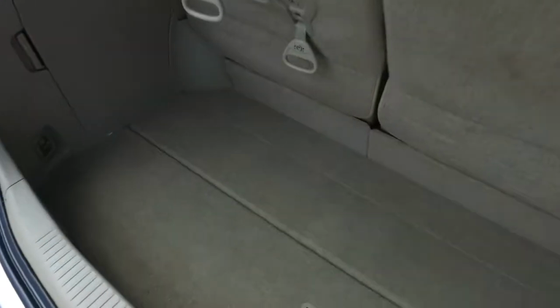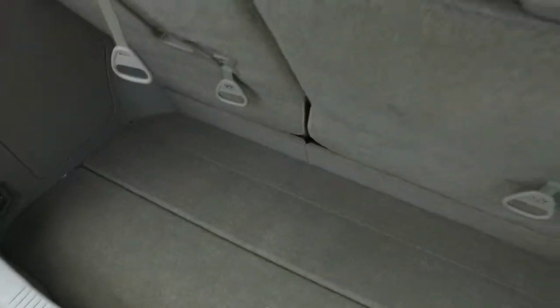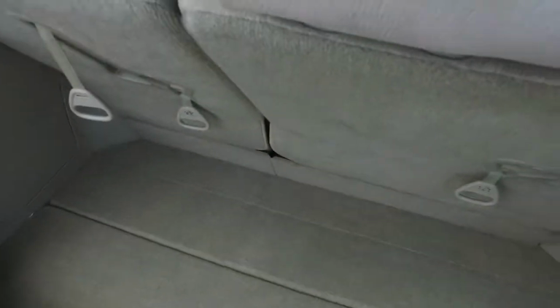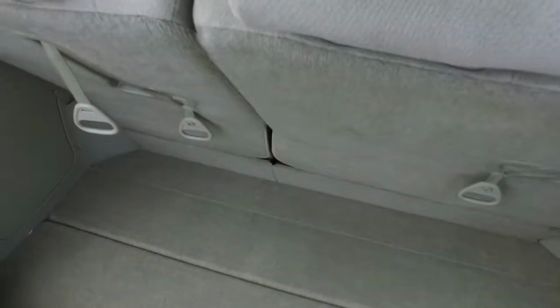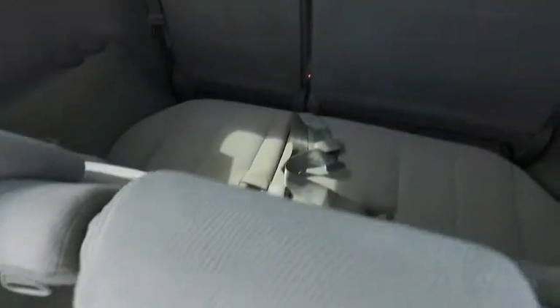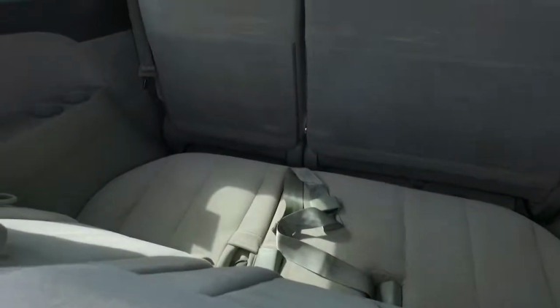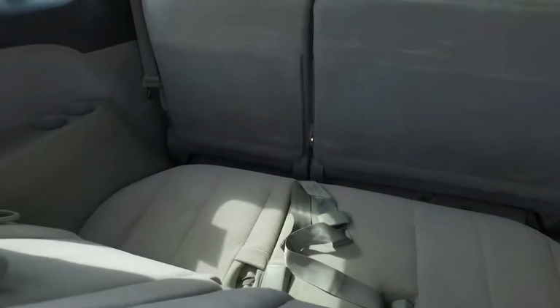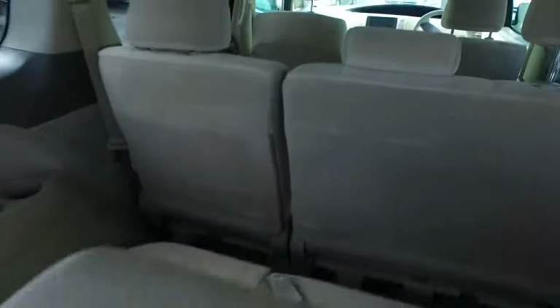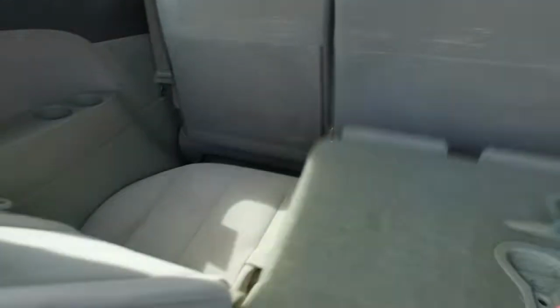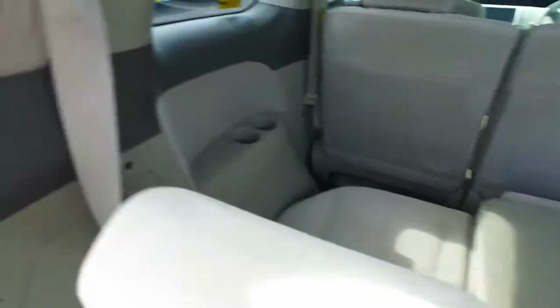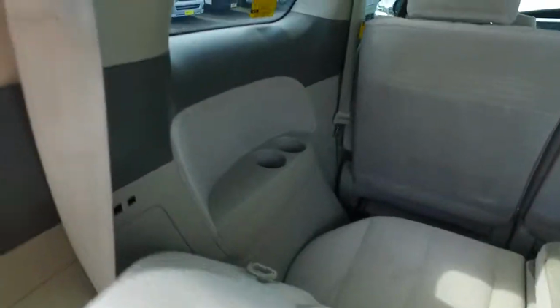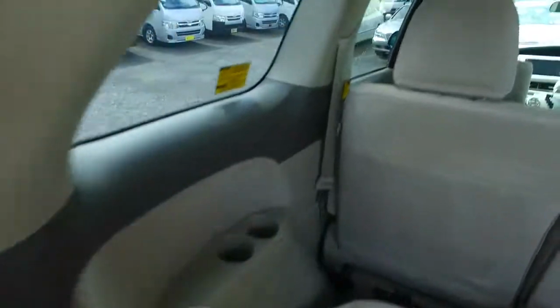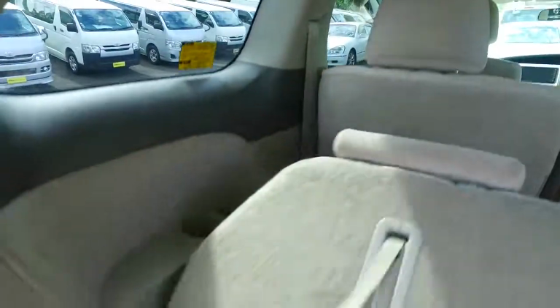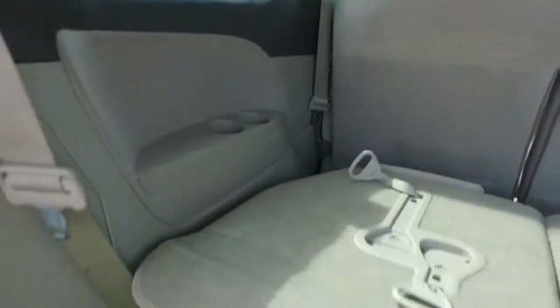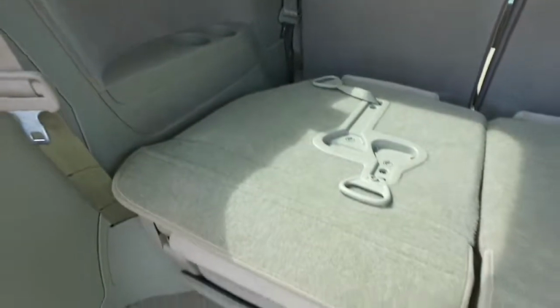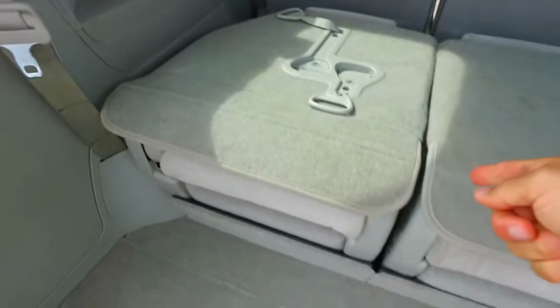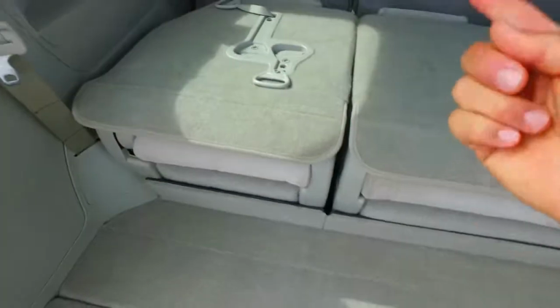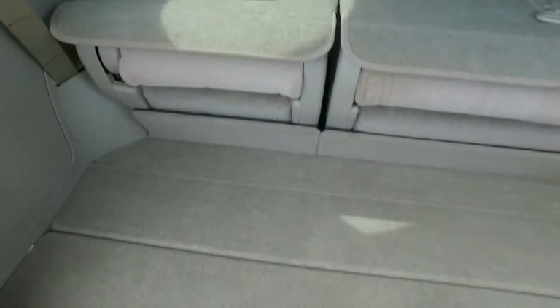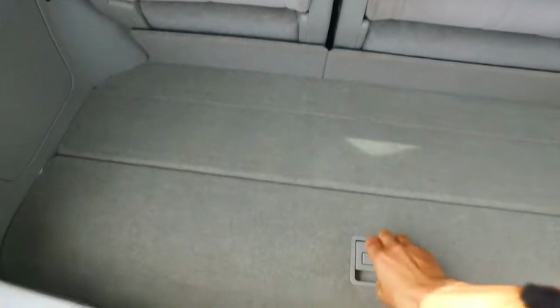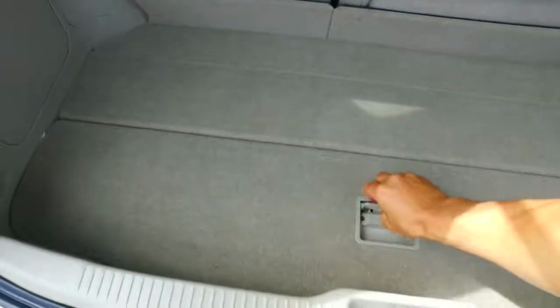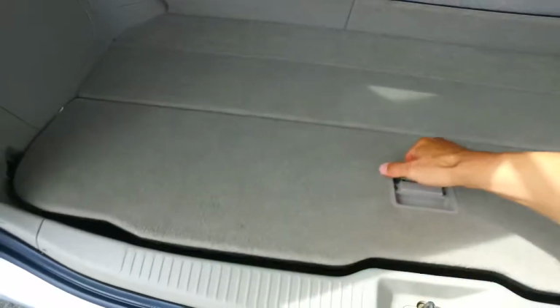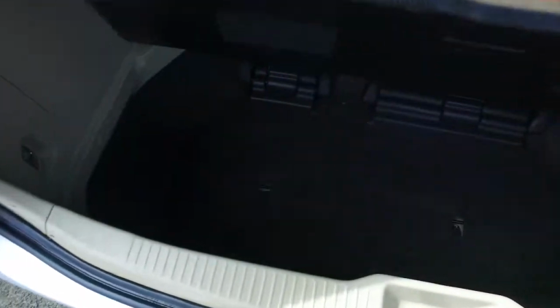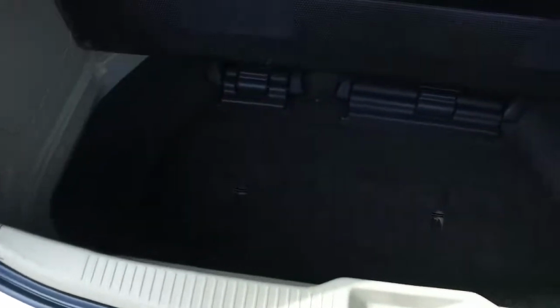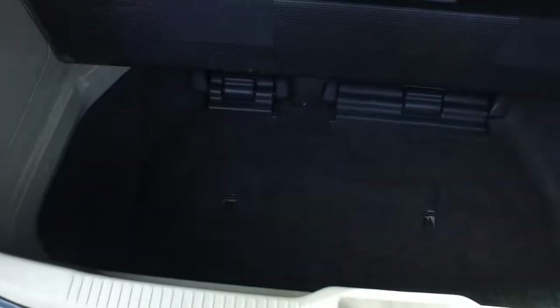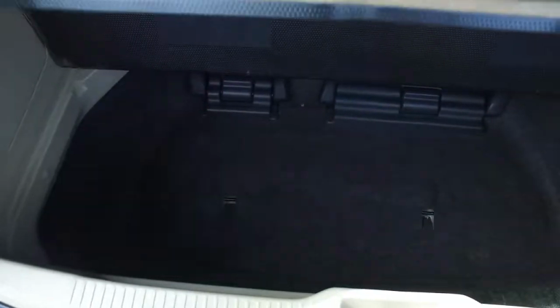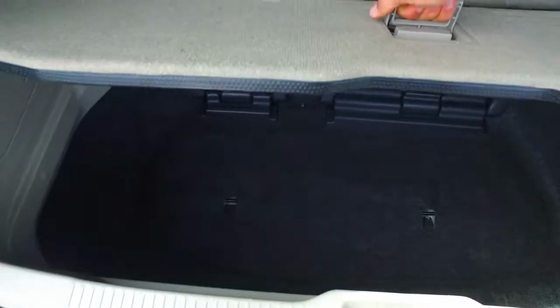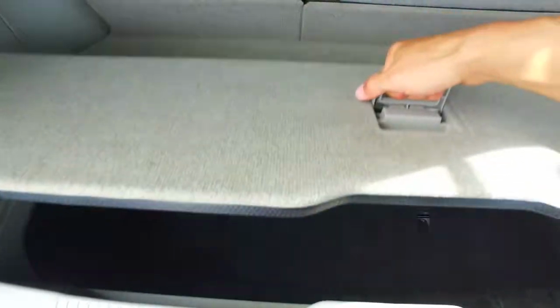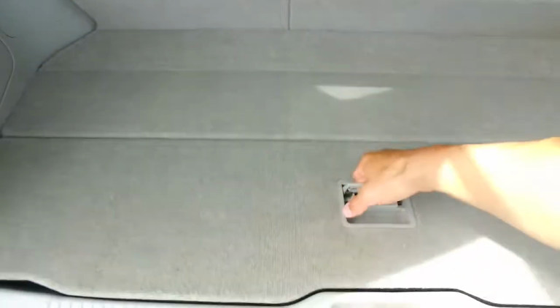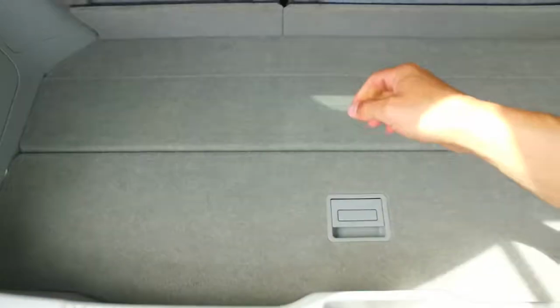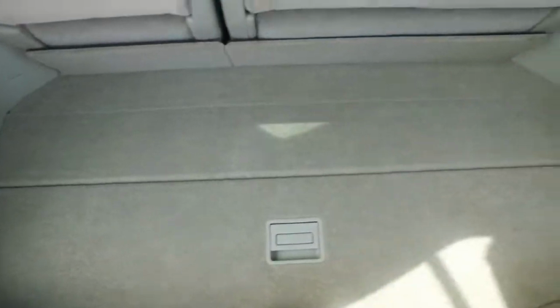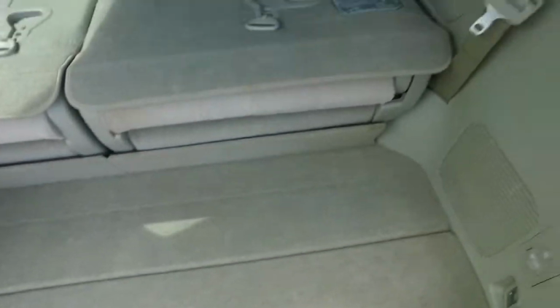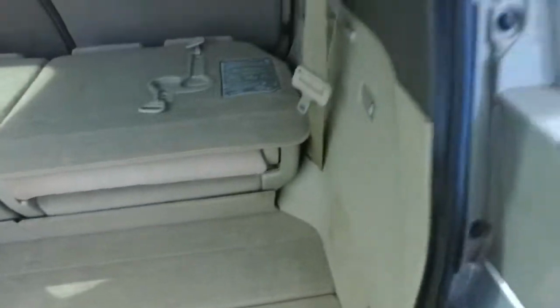So these seats will fully — actually I'll do this first. Get that down, get that down. These actually fully flip down into this area here, all the way down there. So really, really handy.